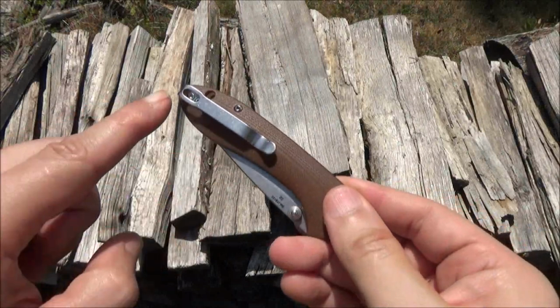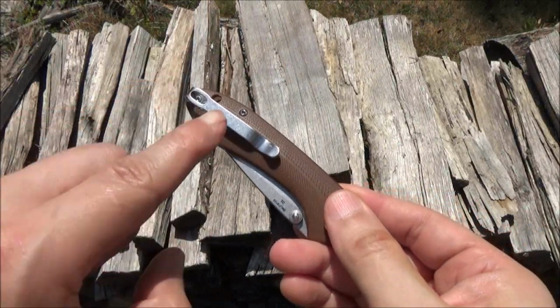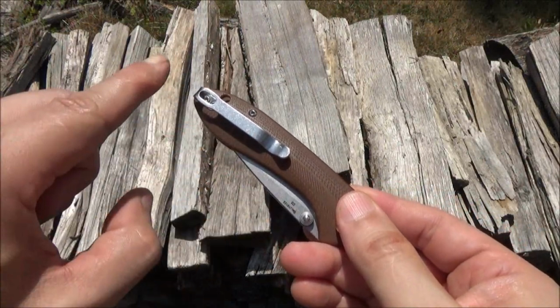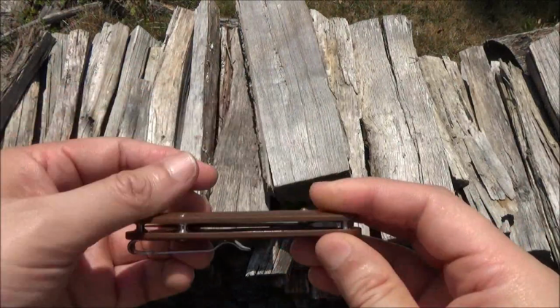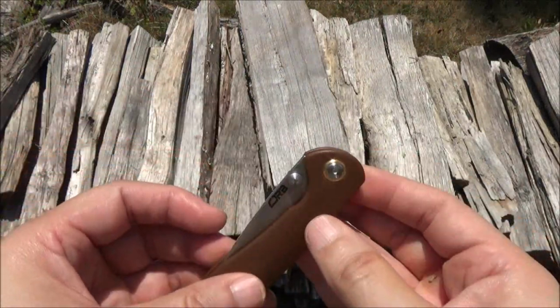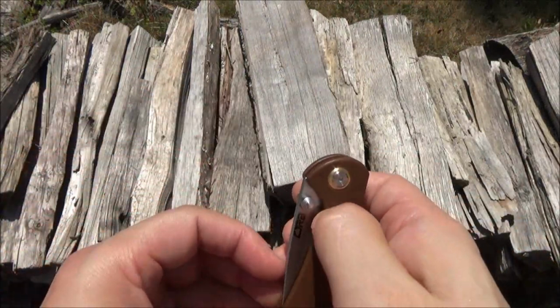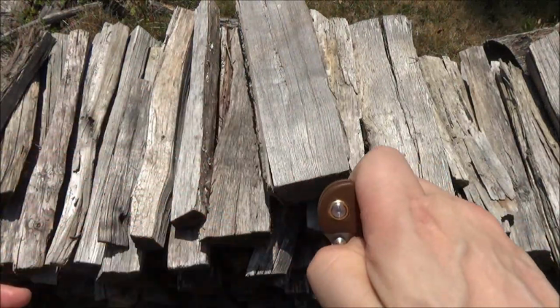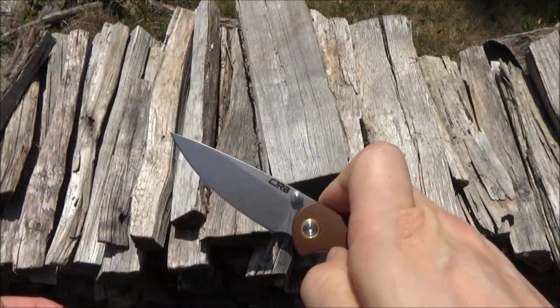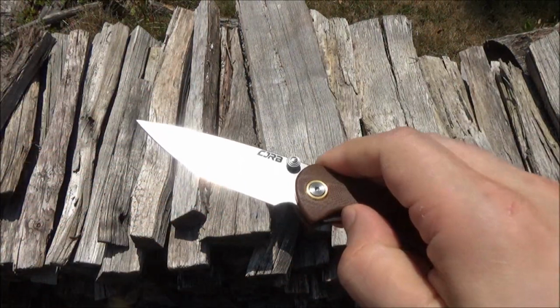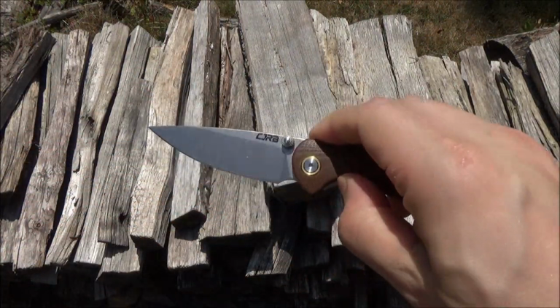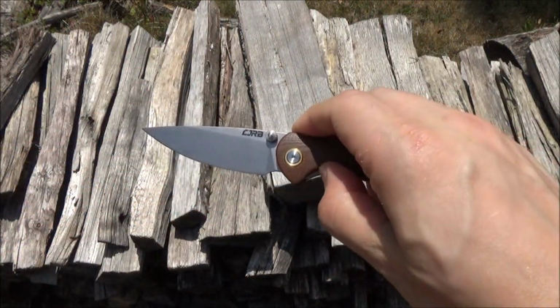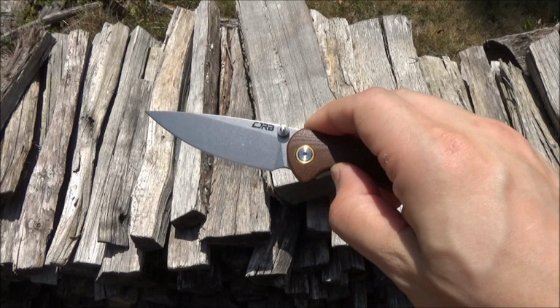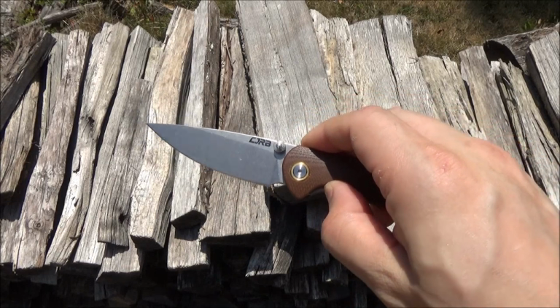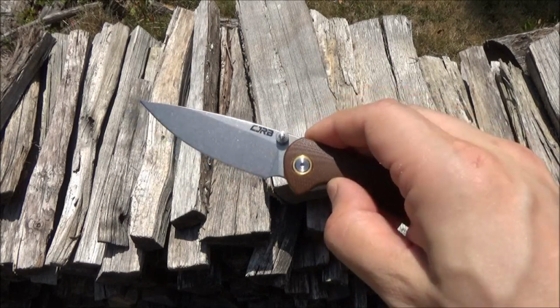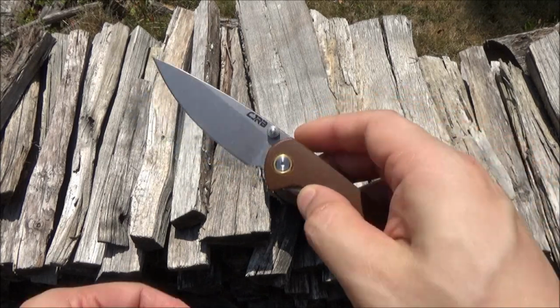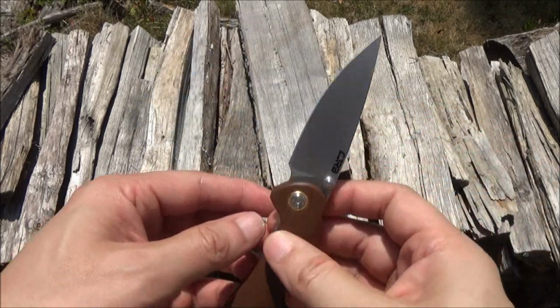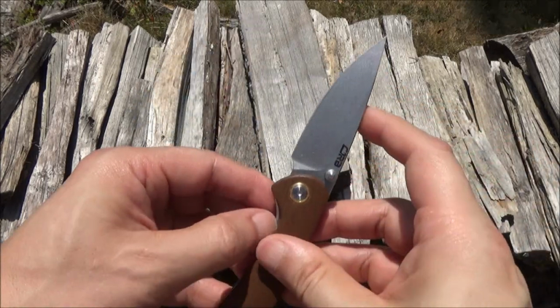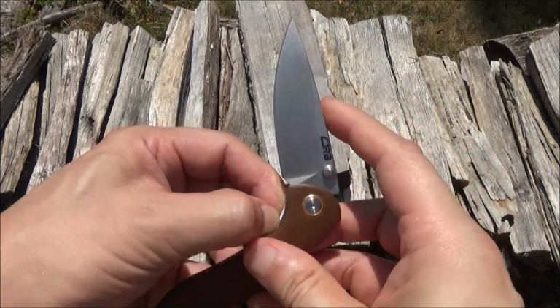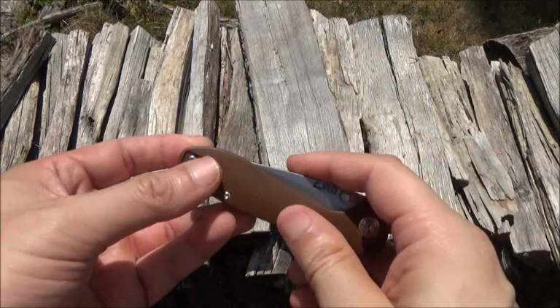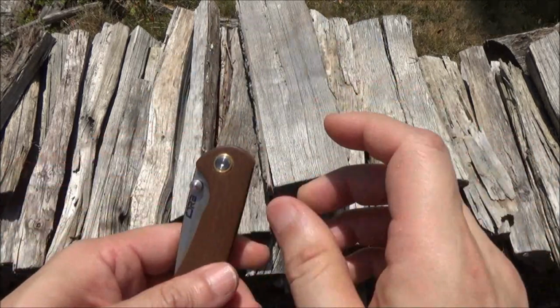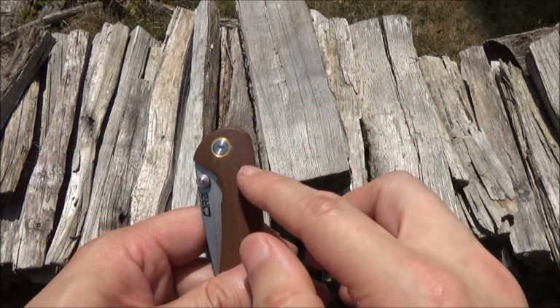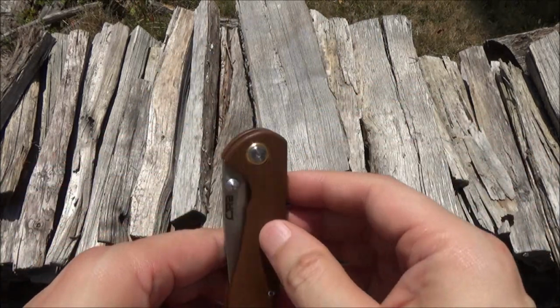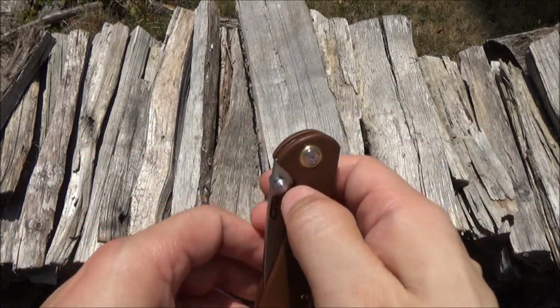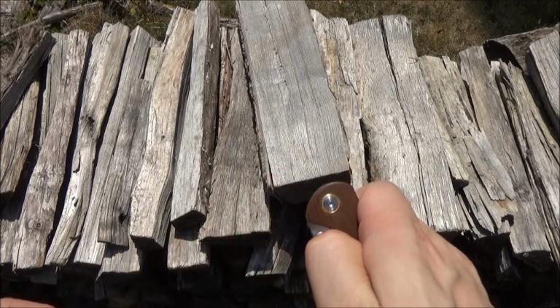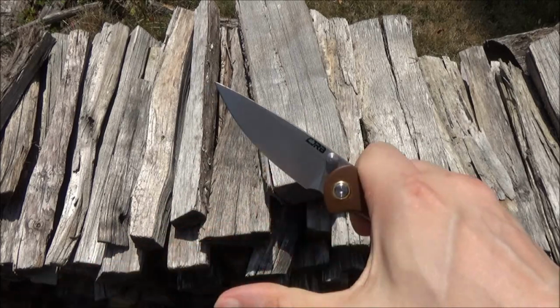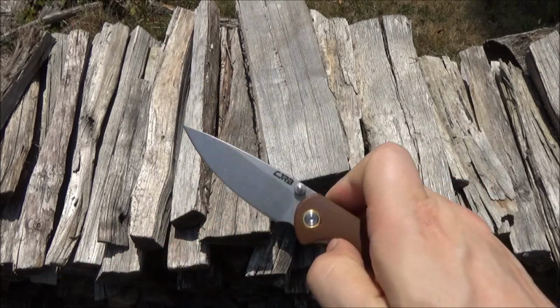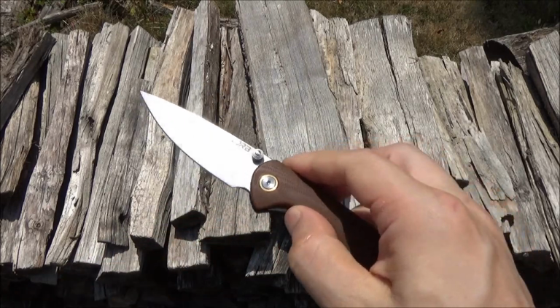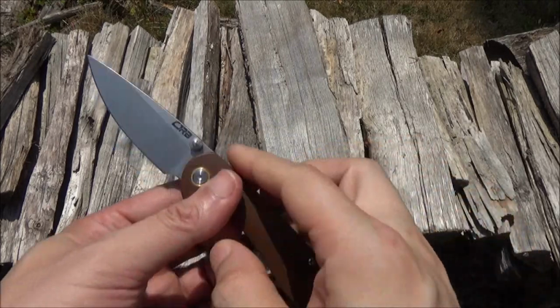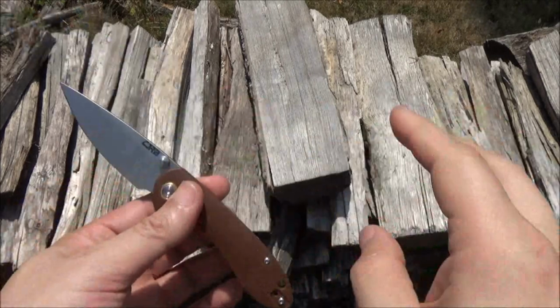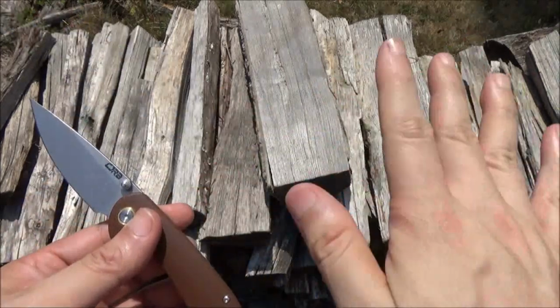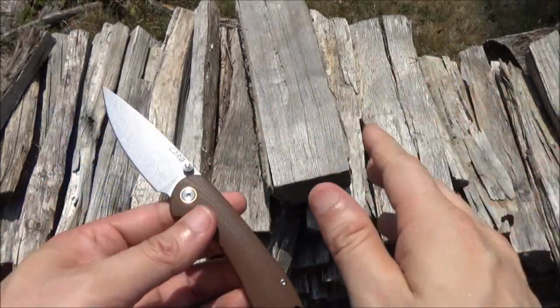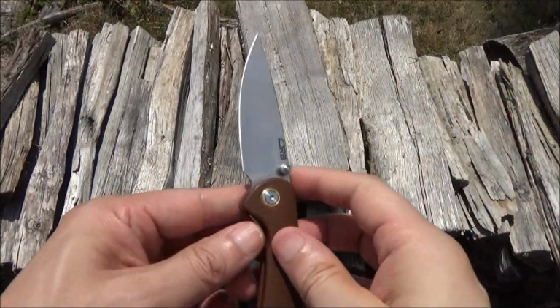You've got some stonewash on the pocket clip which matches the stonewash on the blade. I feel that's quite attractive, and the pivot on this is super smooth — I mean super smooth. I'm left-handed — notice that was my off hand.